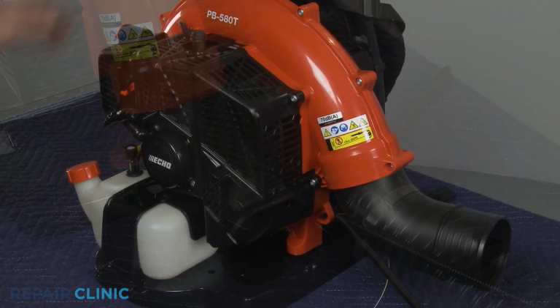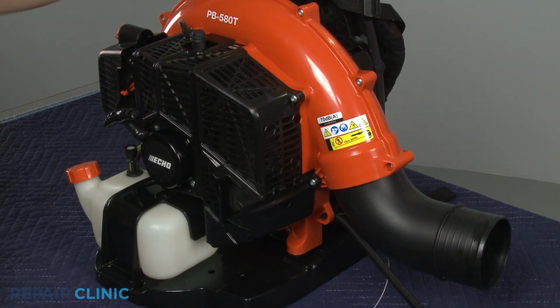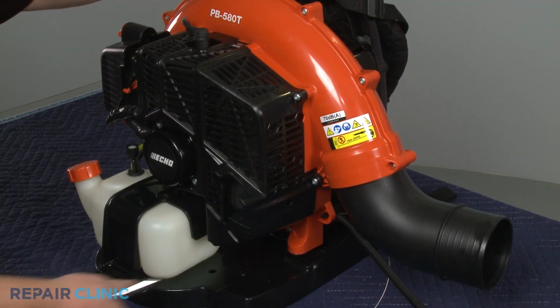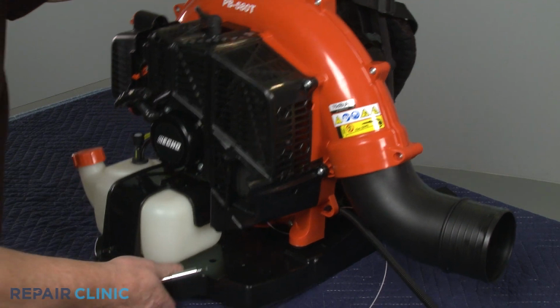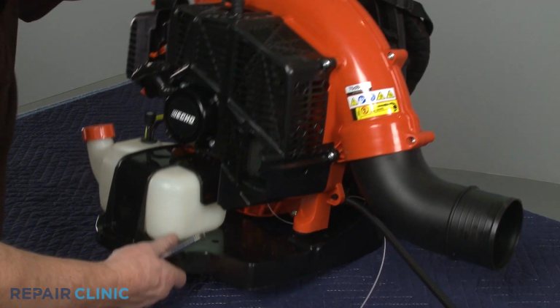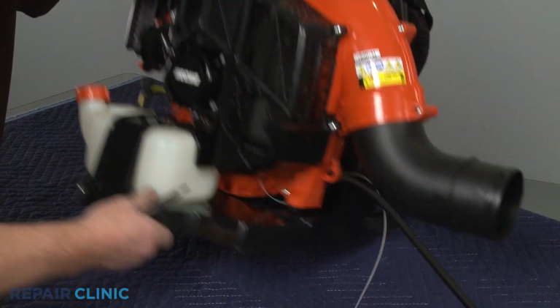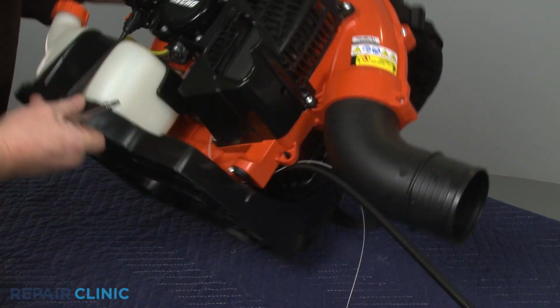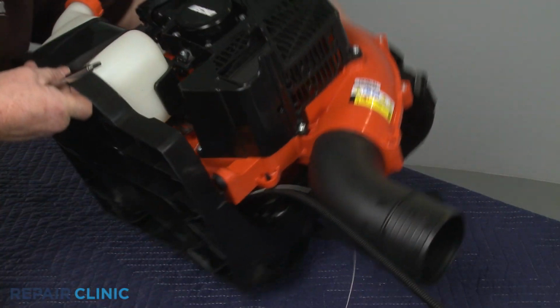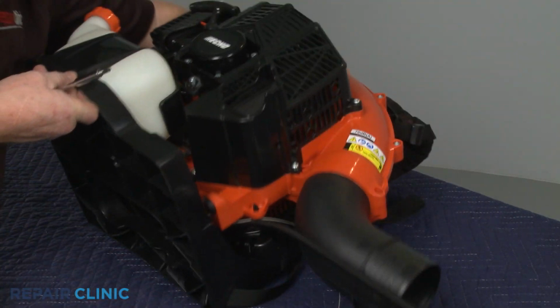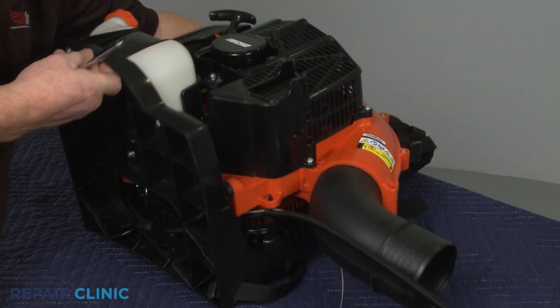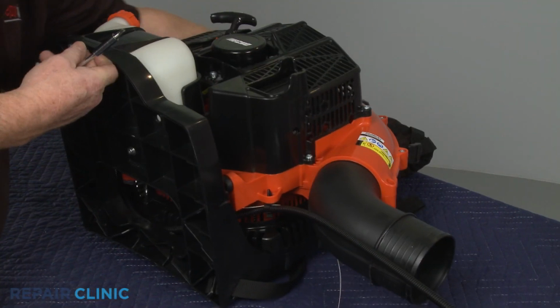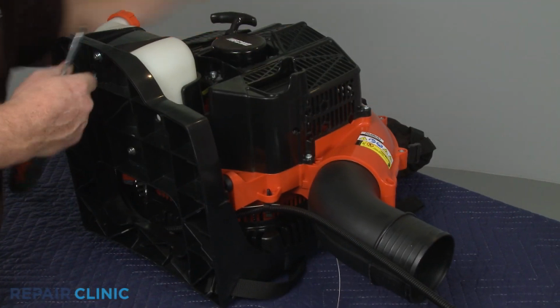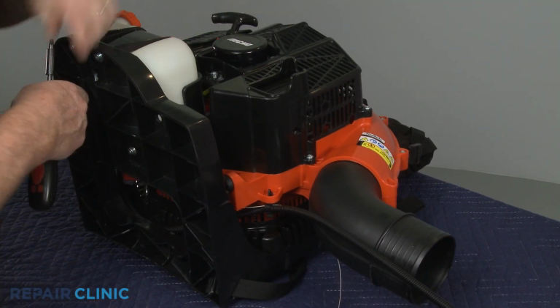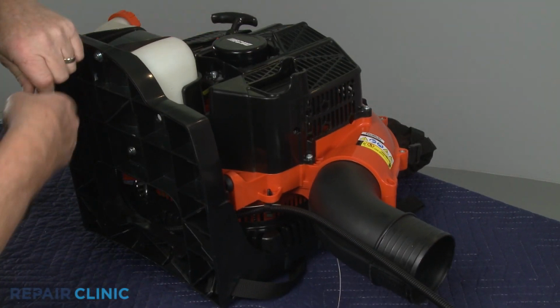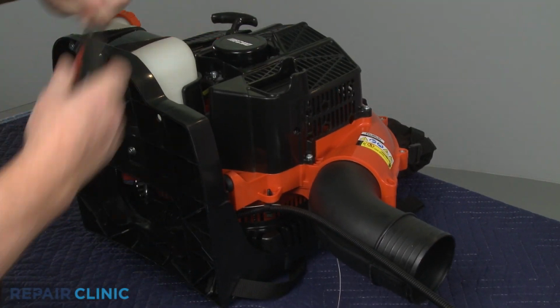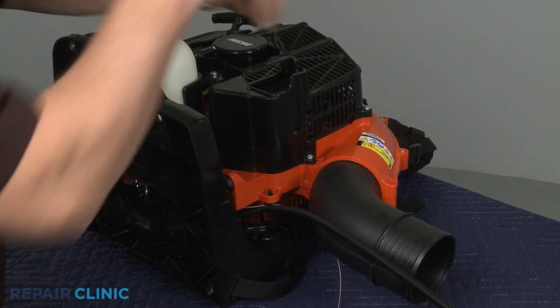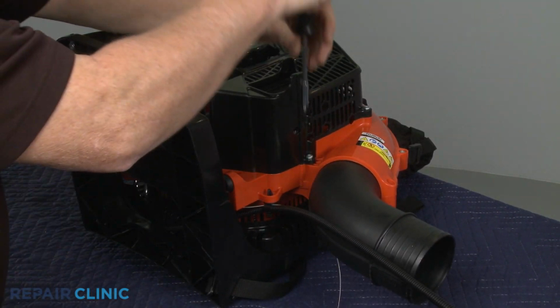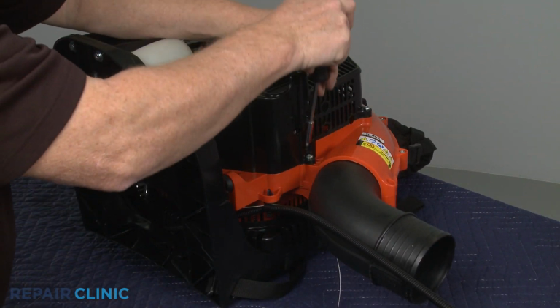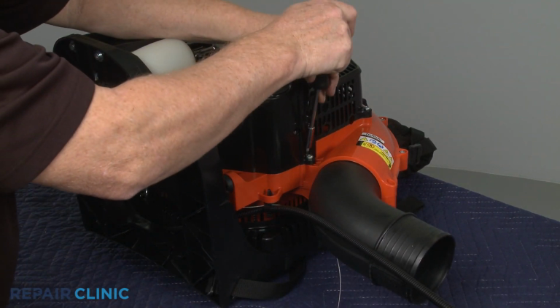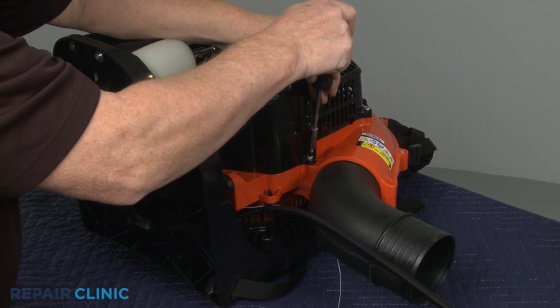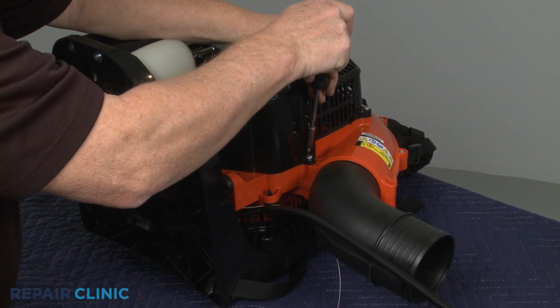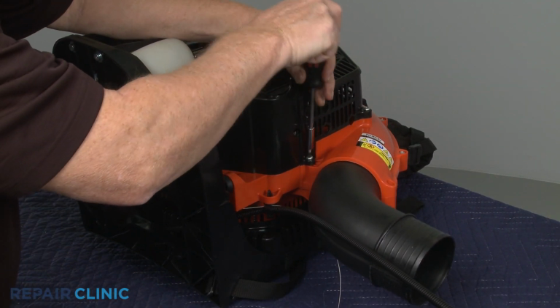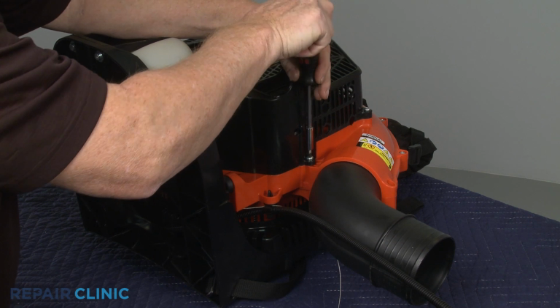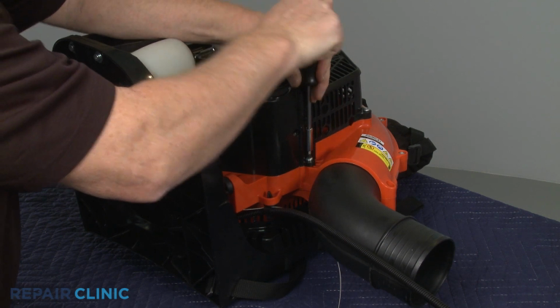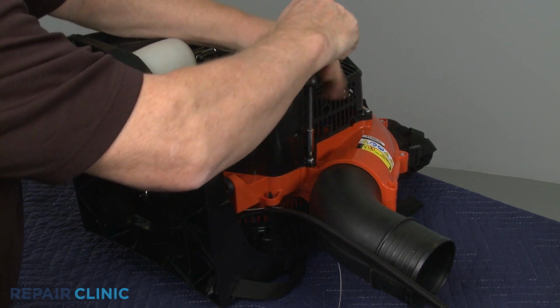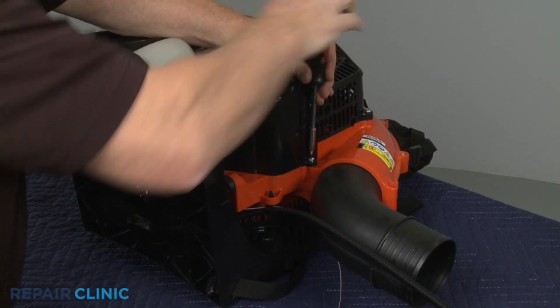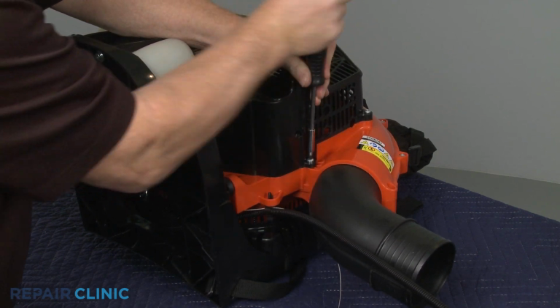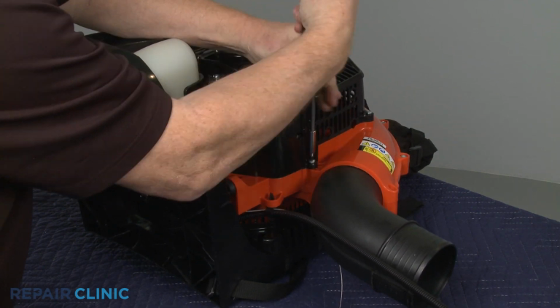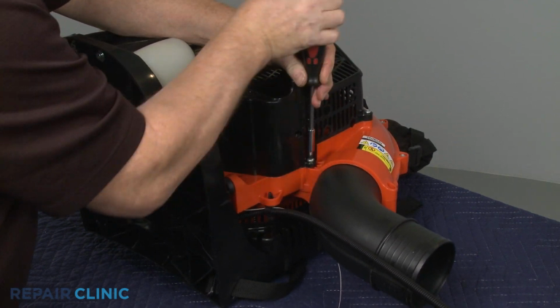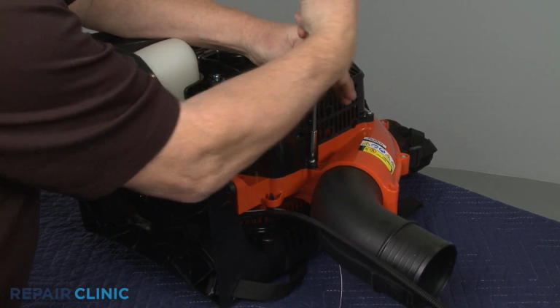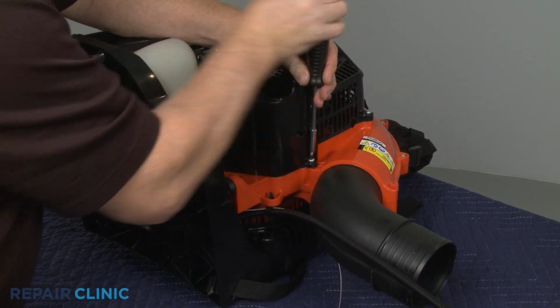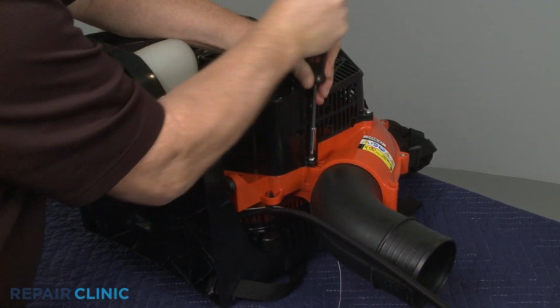Set the leaf blower on its side and use a T27 Torx bit to unthread the six blower housing screws closest to the elbow tube.